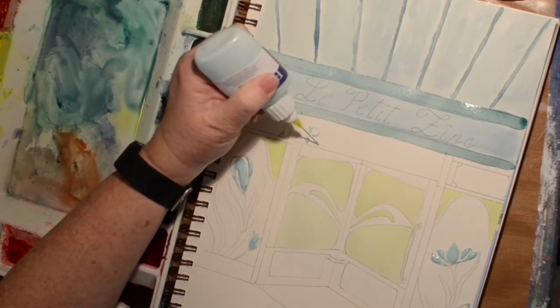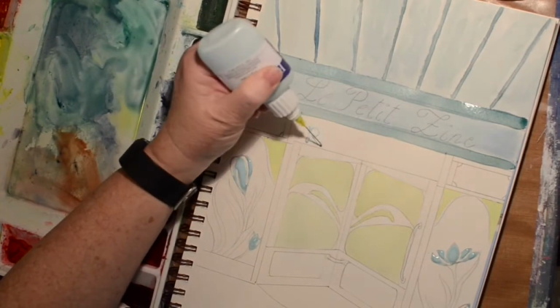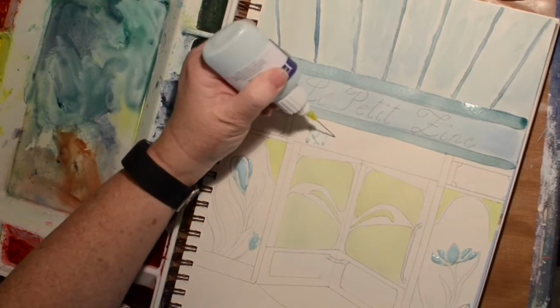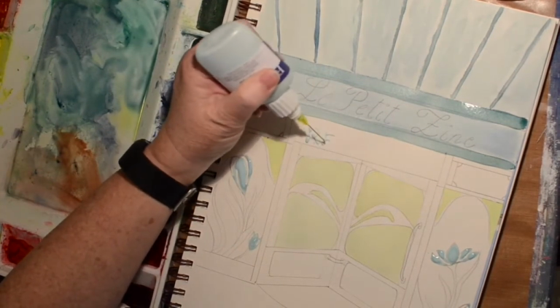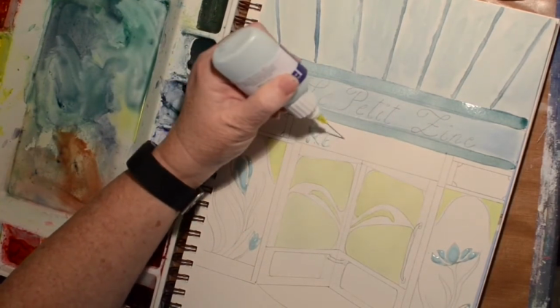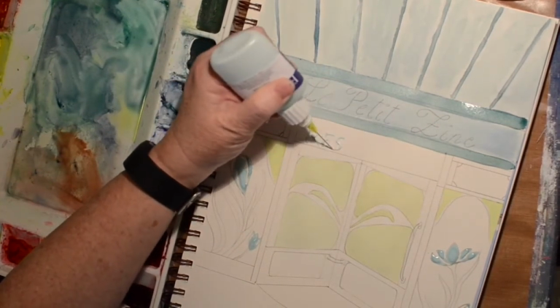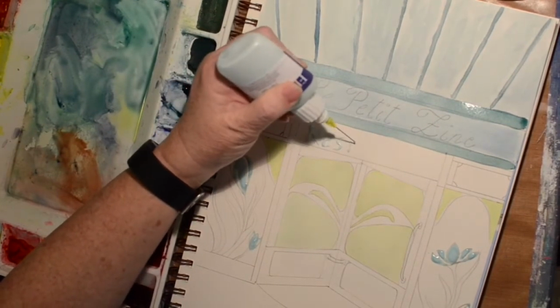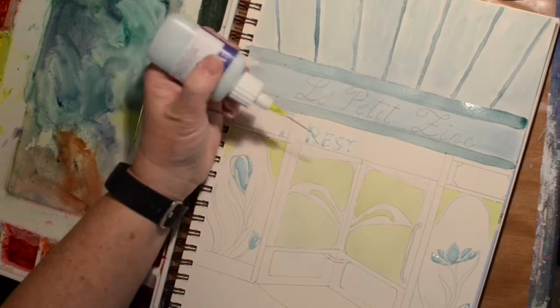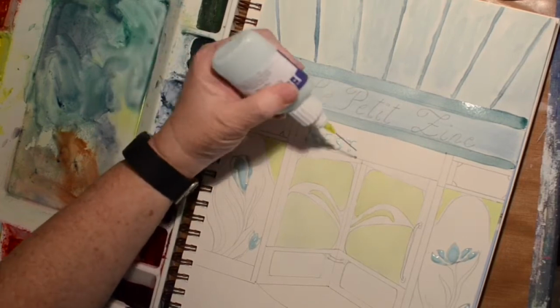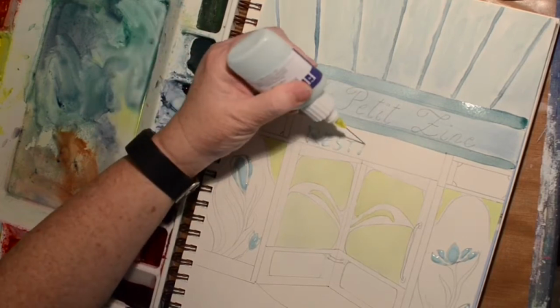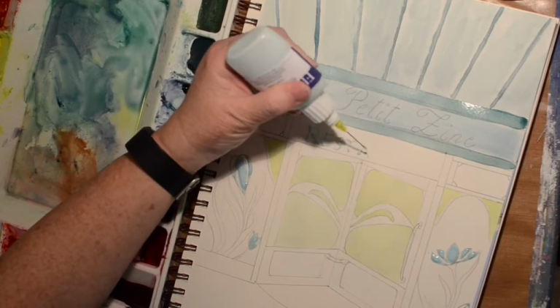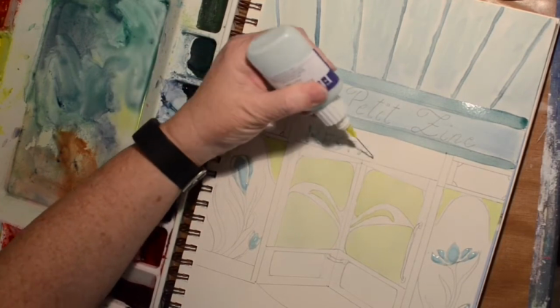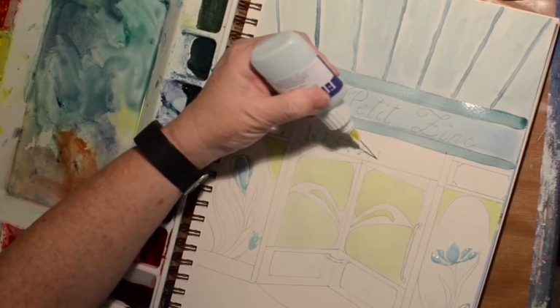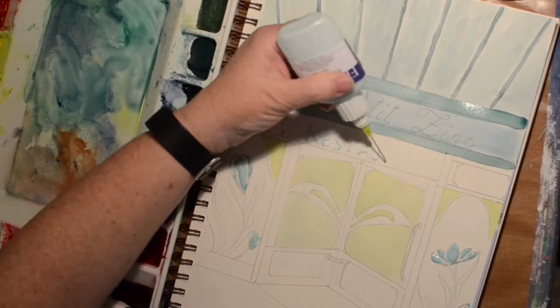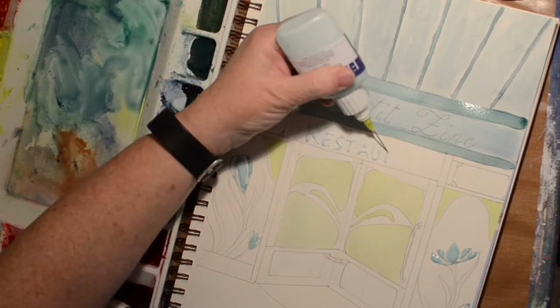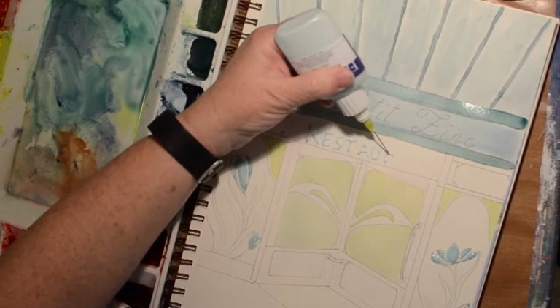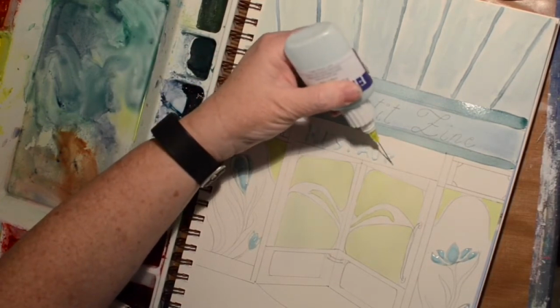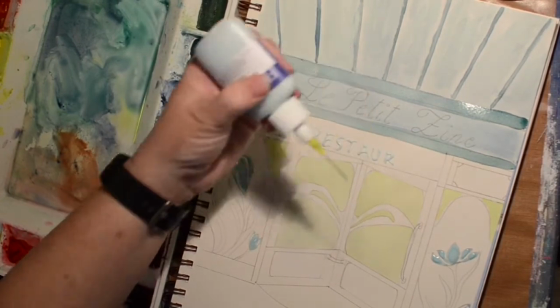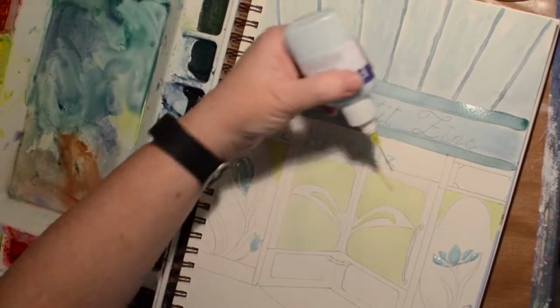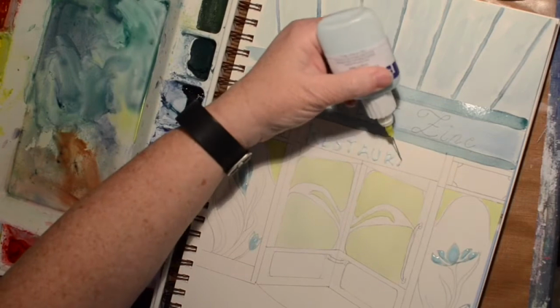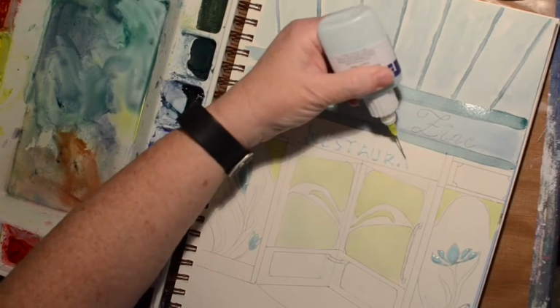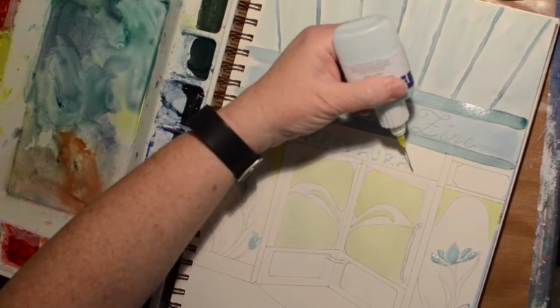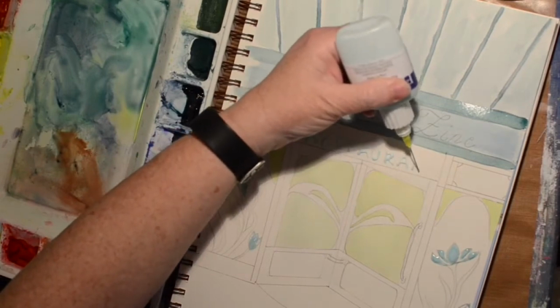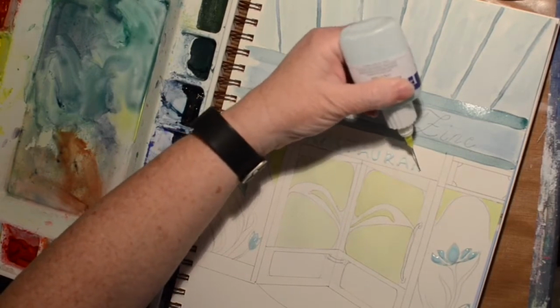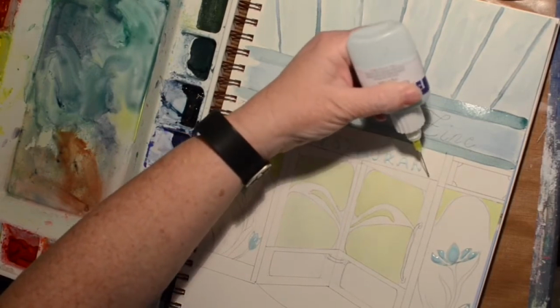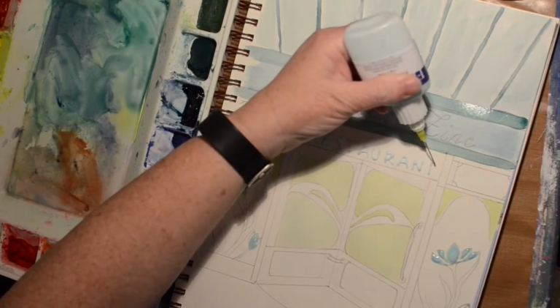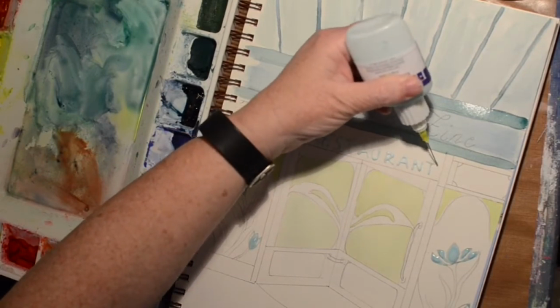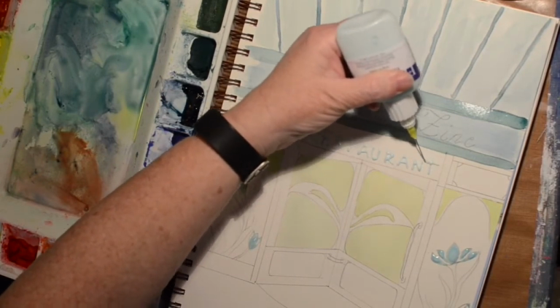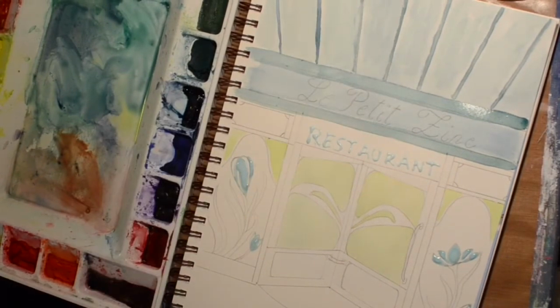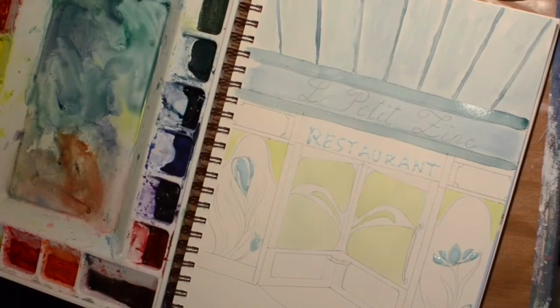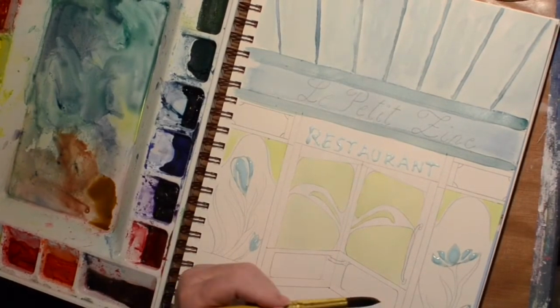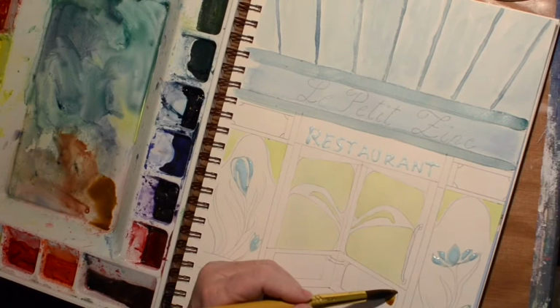Oh, I smudged it there, so I dry my brush off and lift the paint to try to fix that a little bit. I keep going back to the palette and for each little section I get a slightly different mixture of the blue-green color, just so that you can tell the different areas apart. Now I decide to put the word 'restaurant' in there — that is what's on the actual building so I figured I could do it.